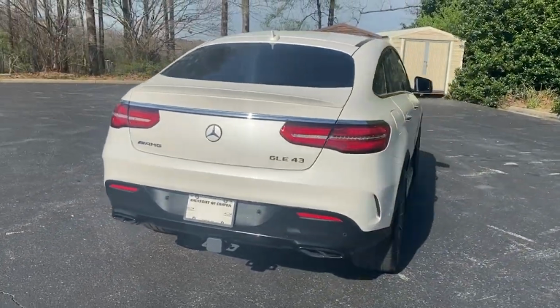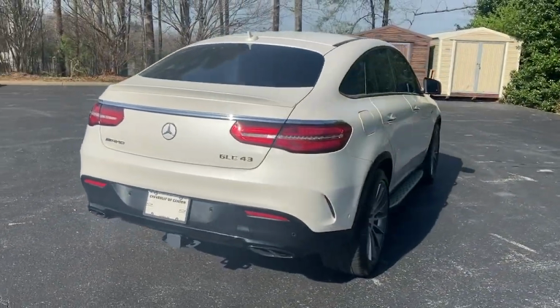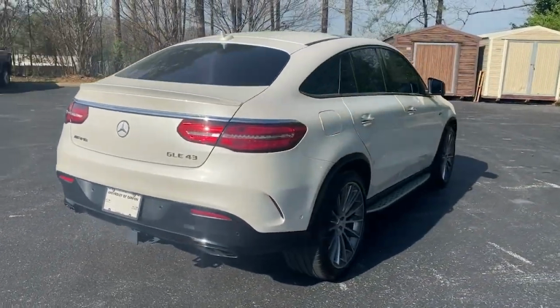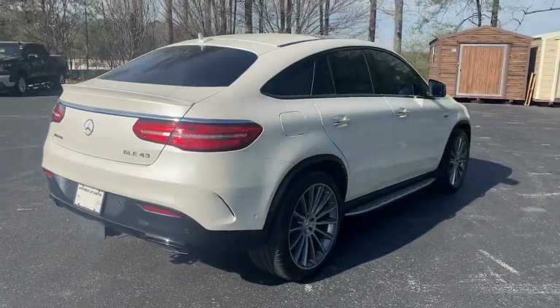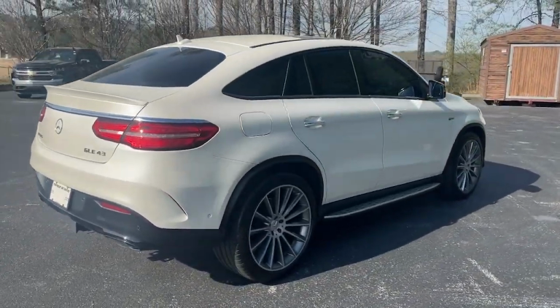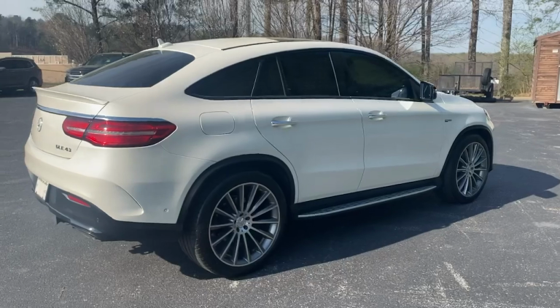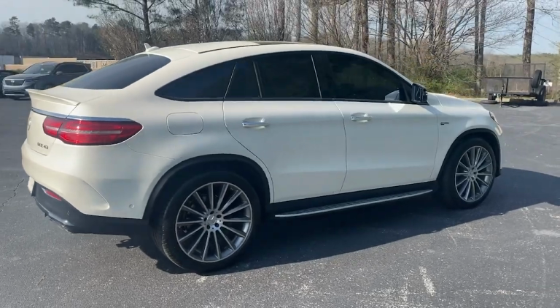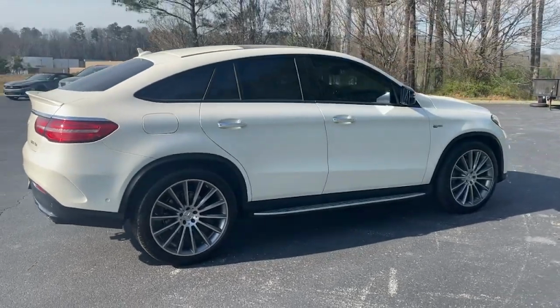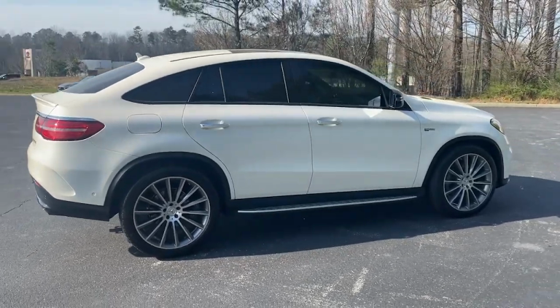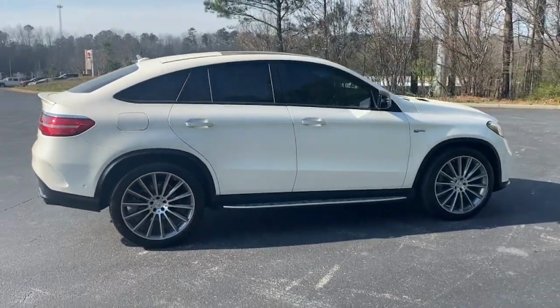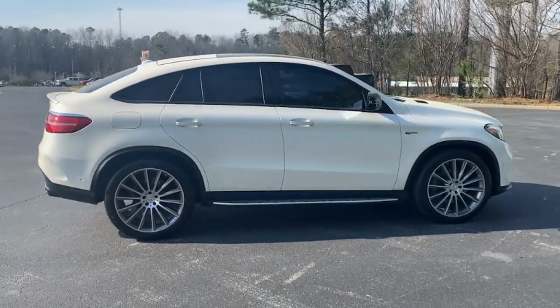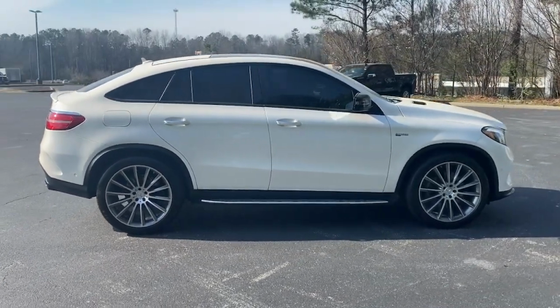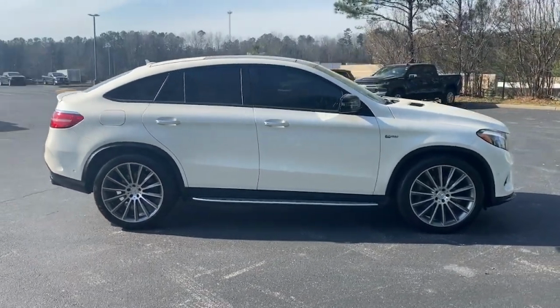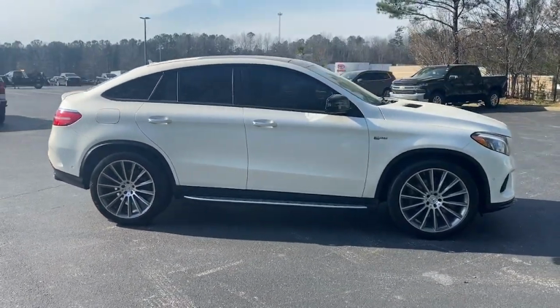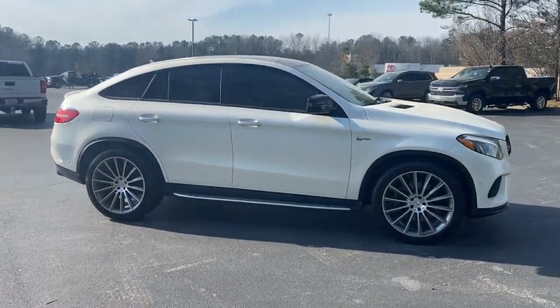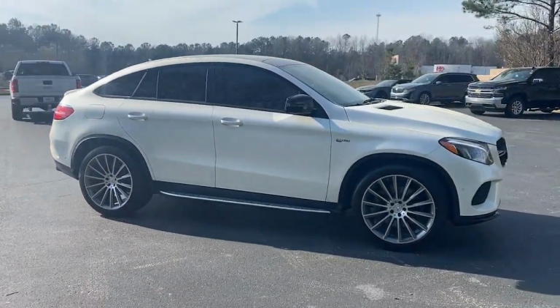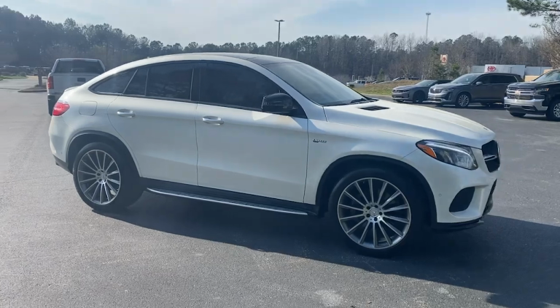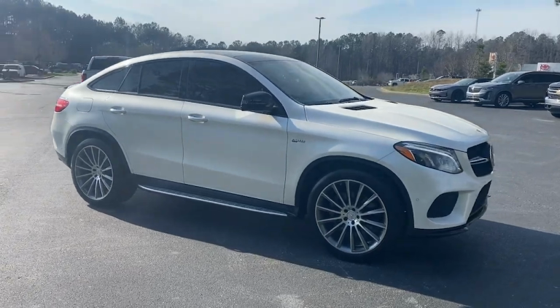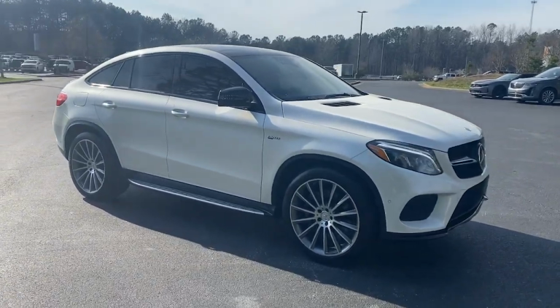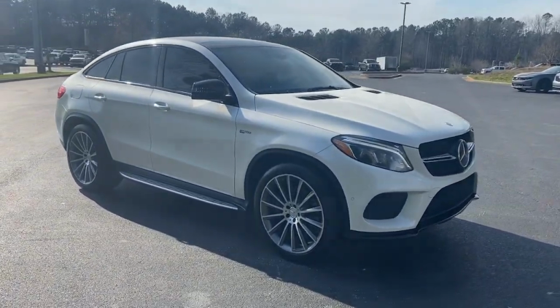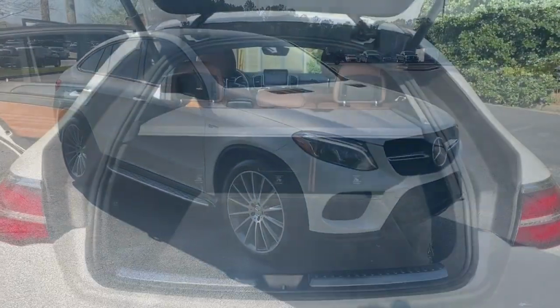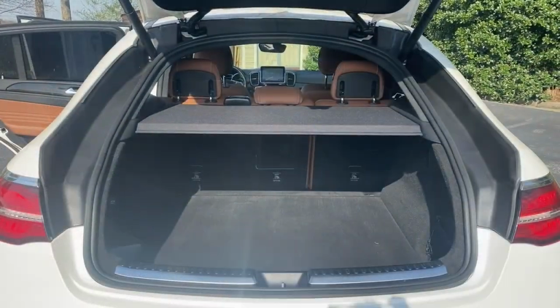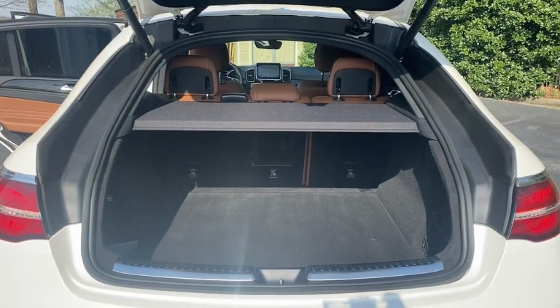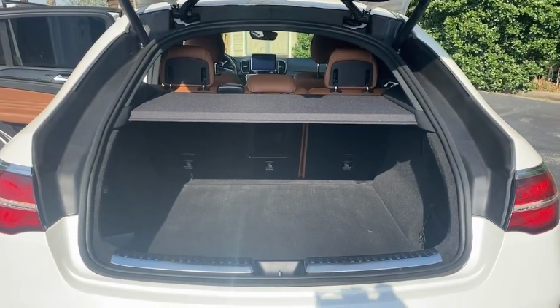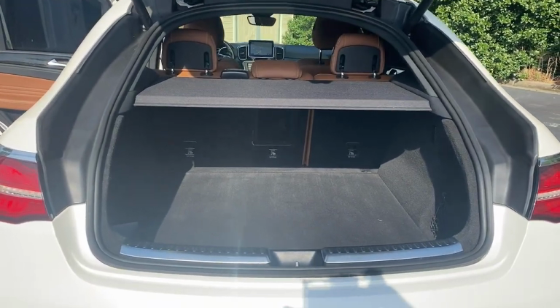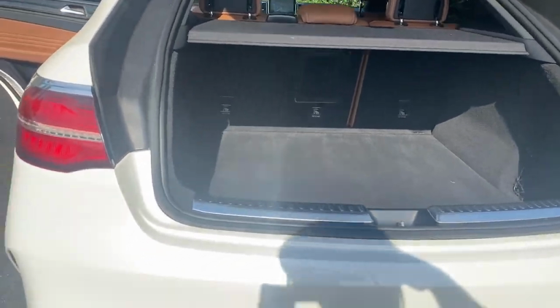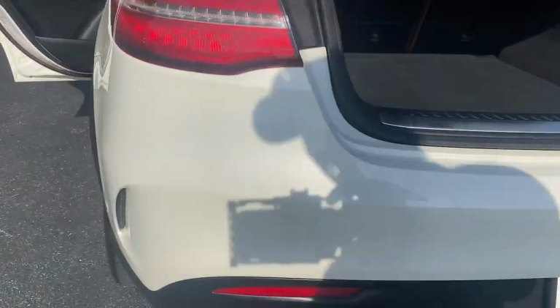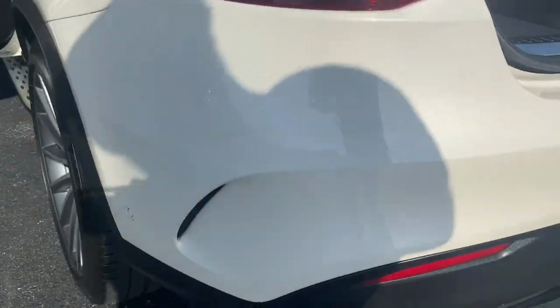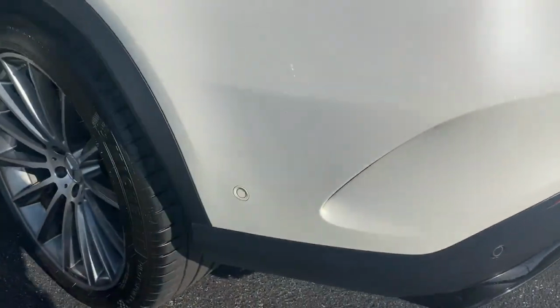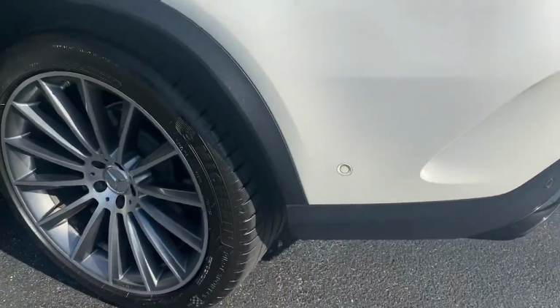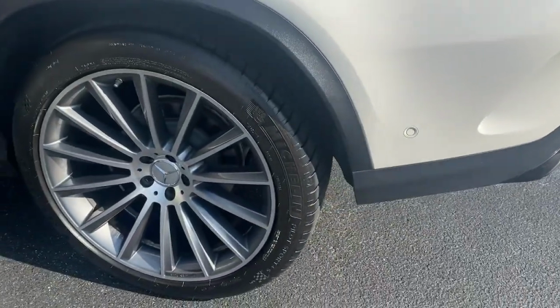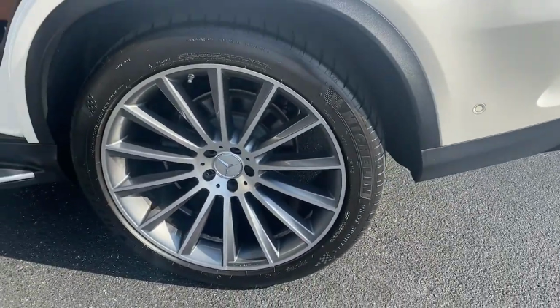Driver assist features and muscular performance bring a new sense of confidence, while sleek, iconic style elements and highline passenger amenities engage the emotions for a ride that's truly captivating. These are just some of the great options this vehicle comes with.